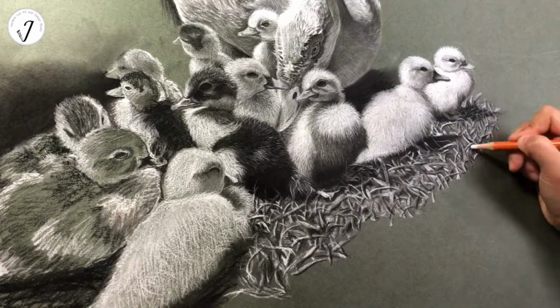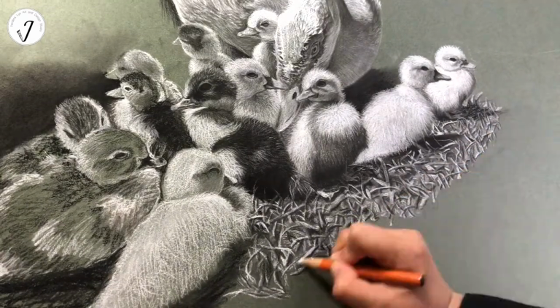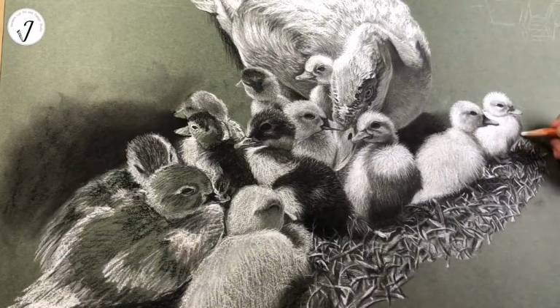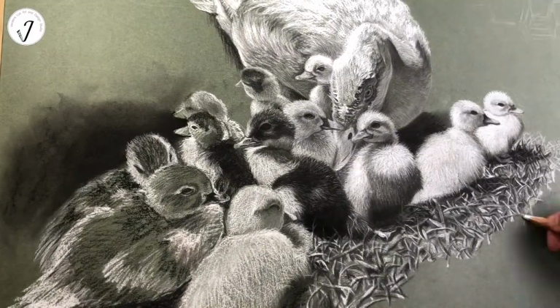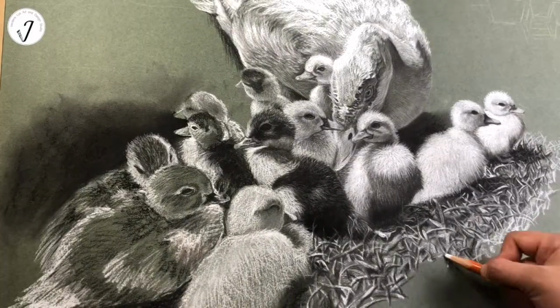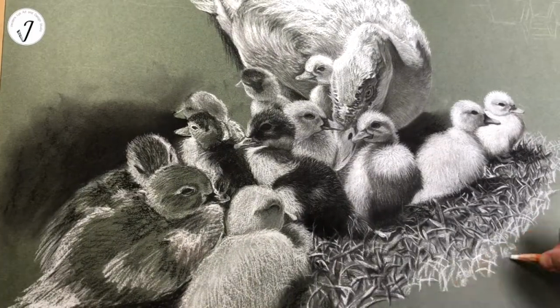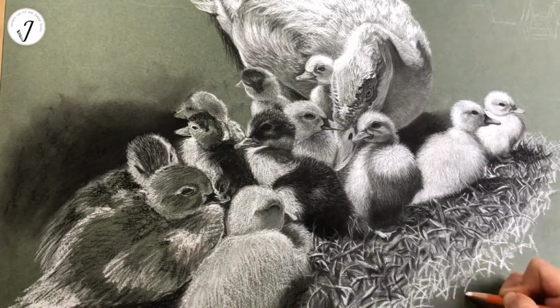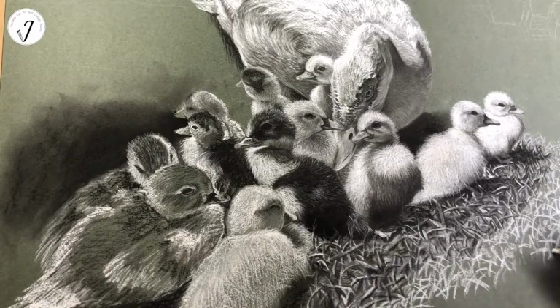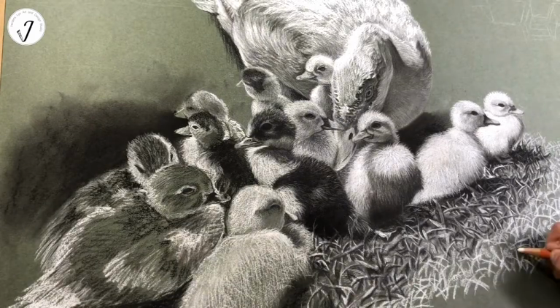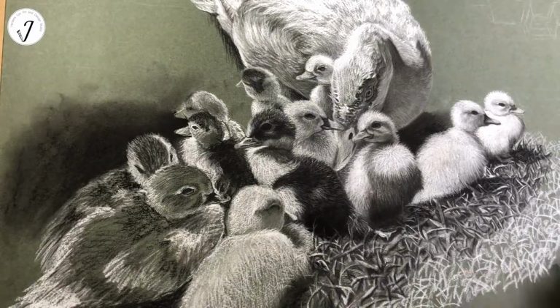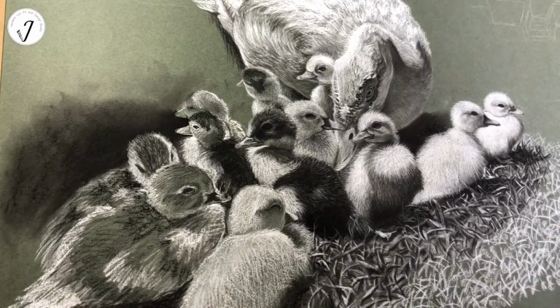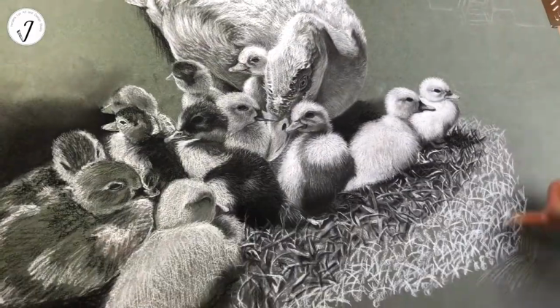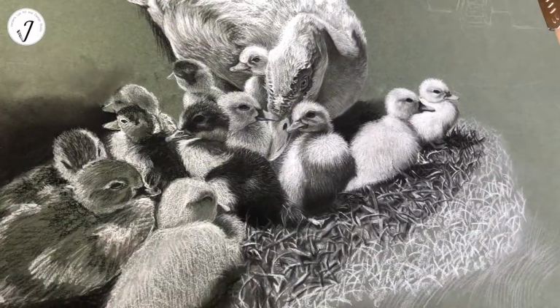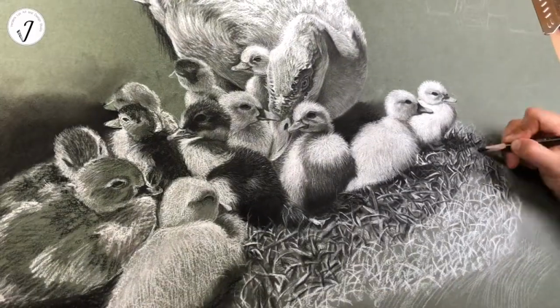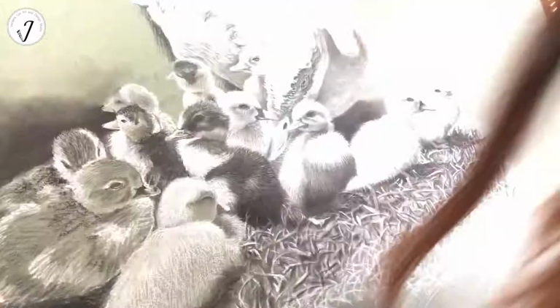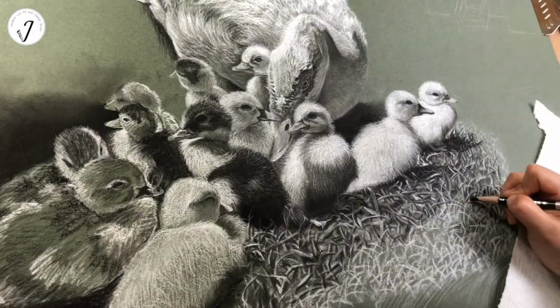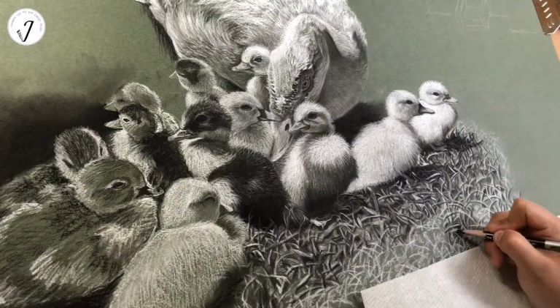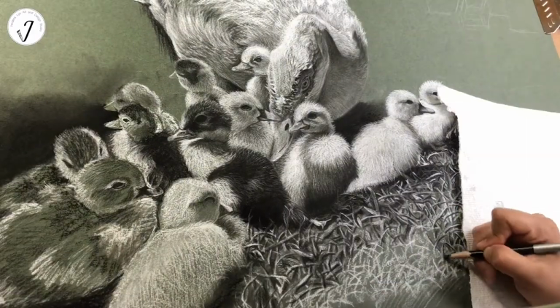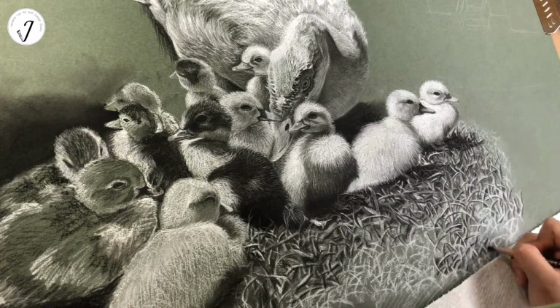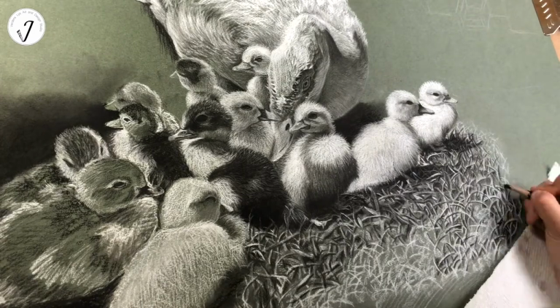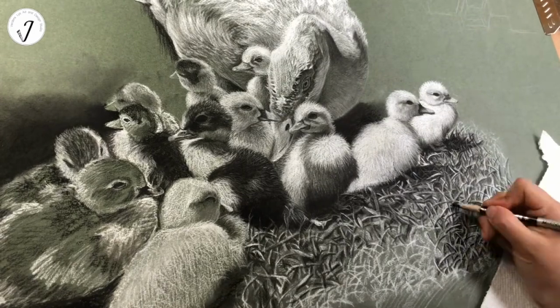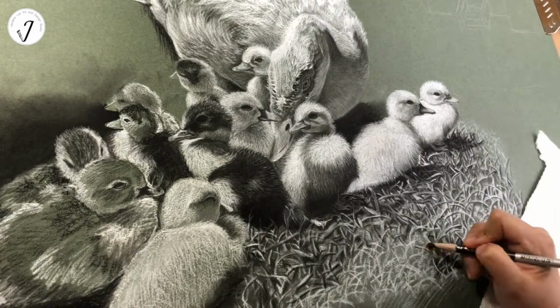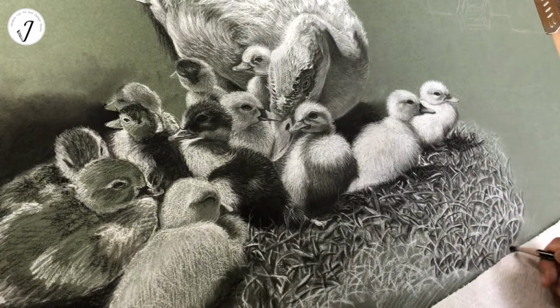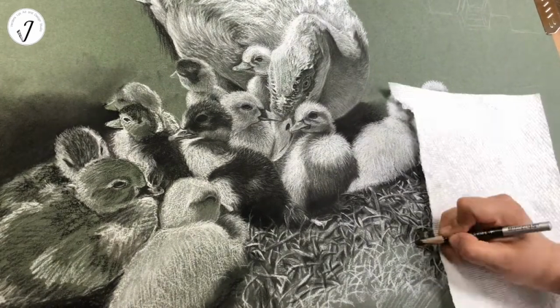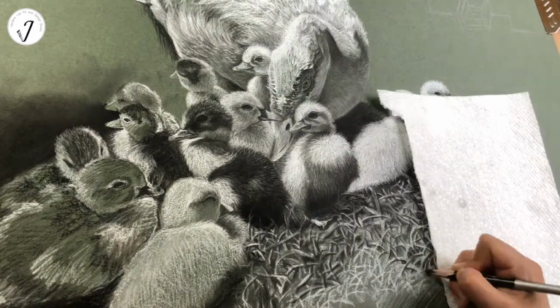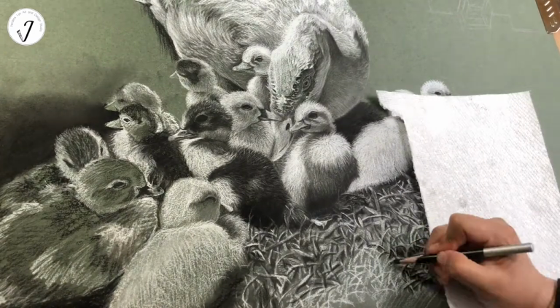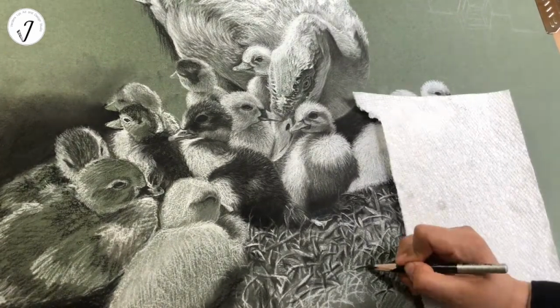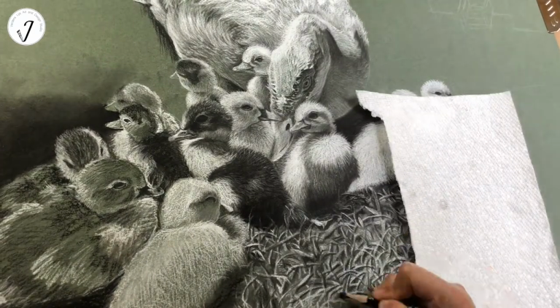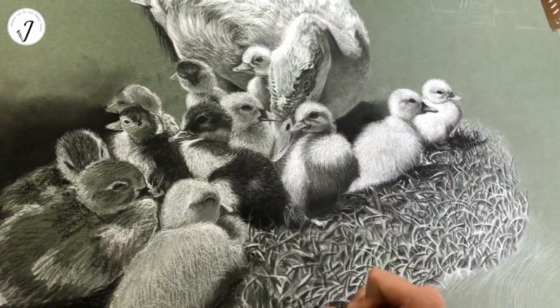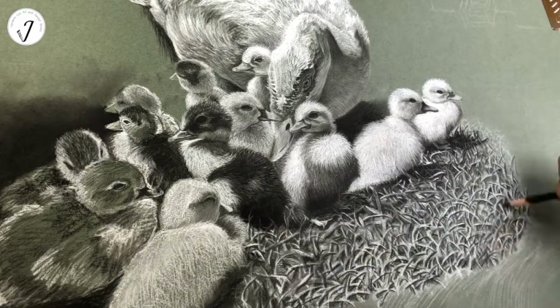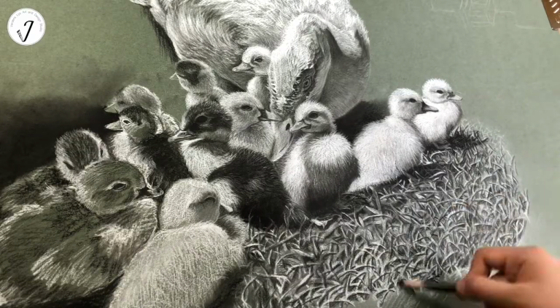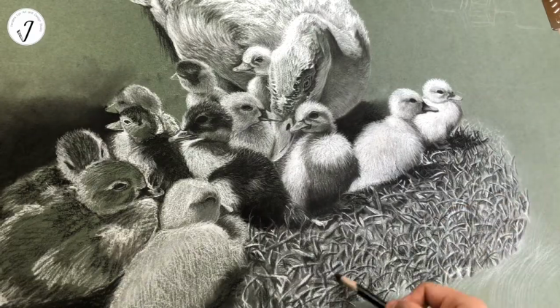They grow fast and they are very cute. Muscovies start to lay when they are around 6 months old. They usually stop laying in winter.